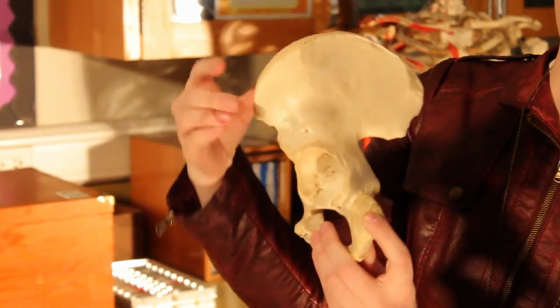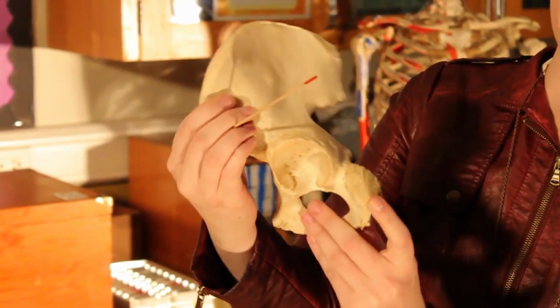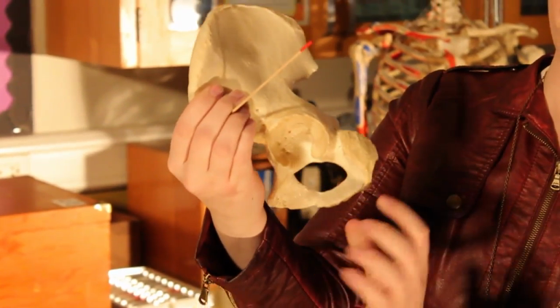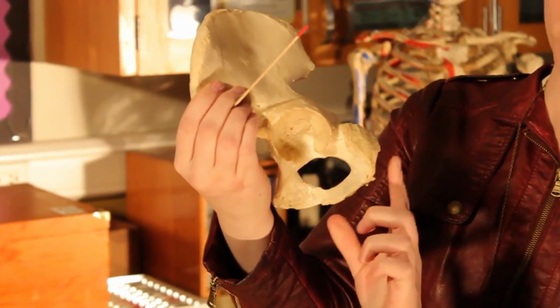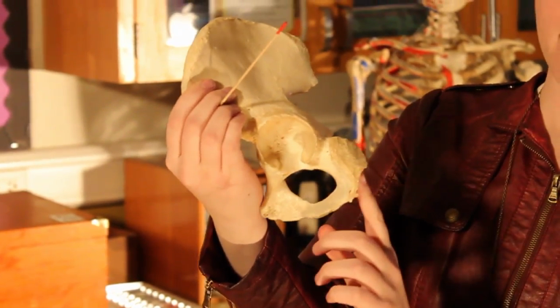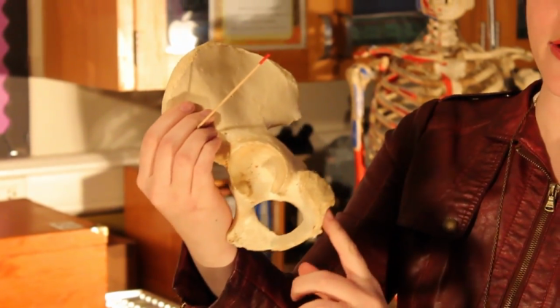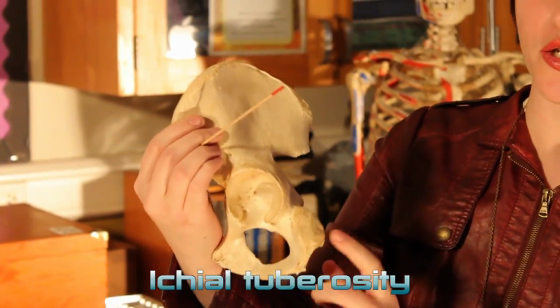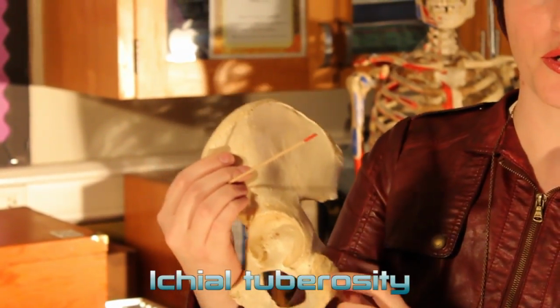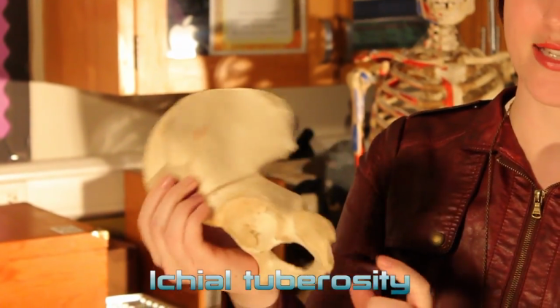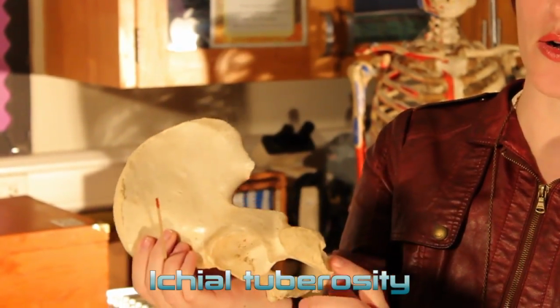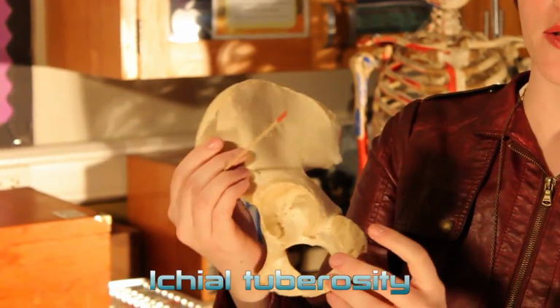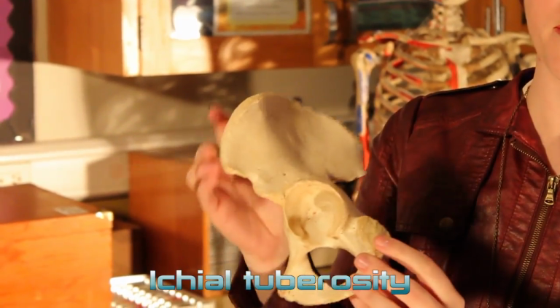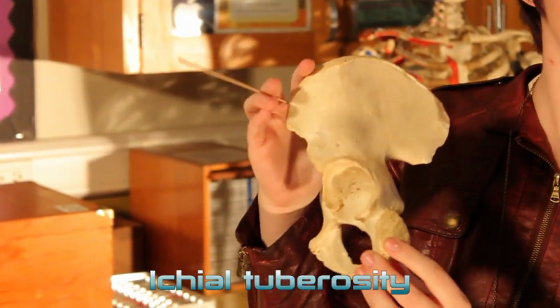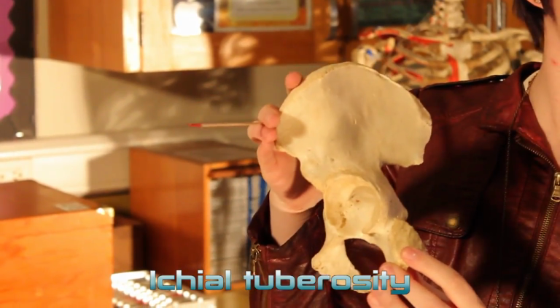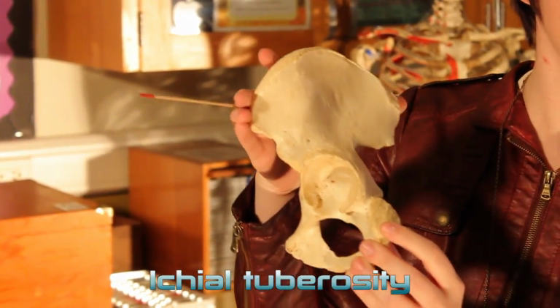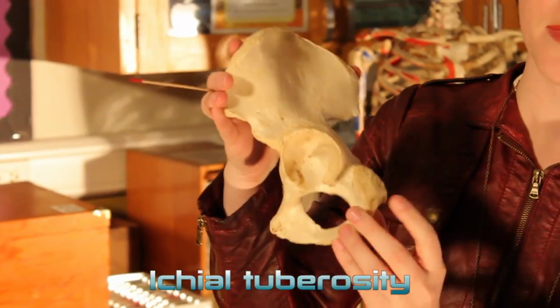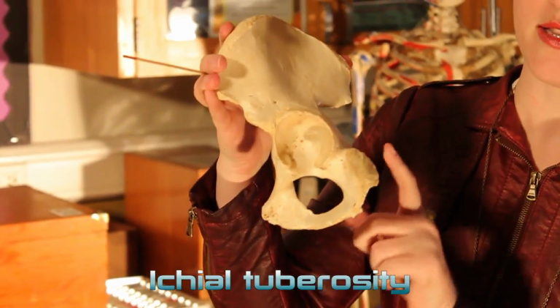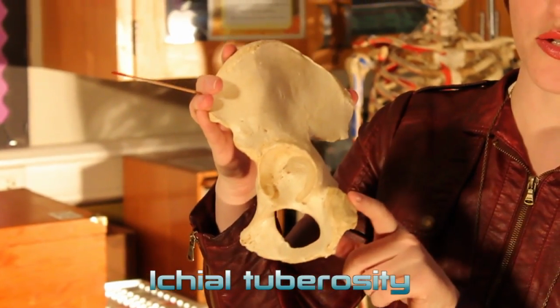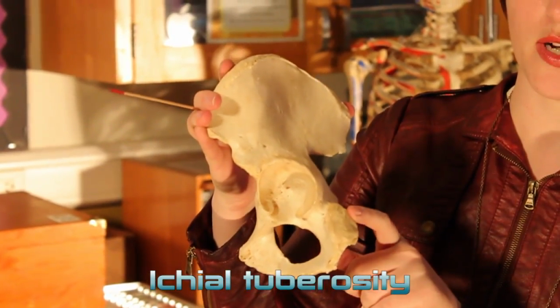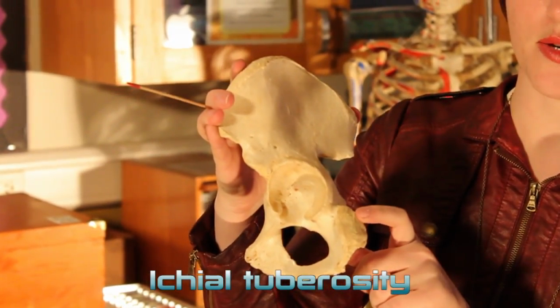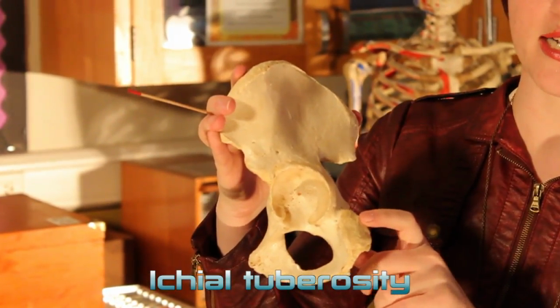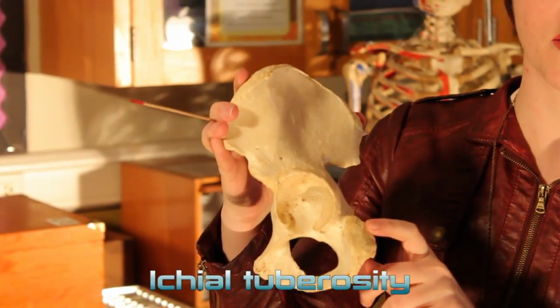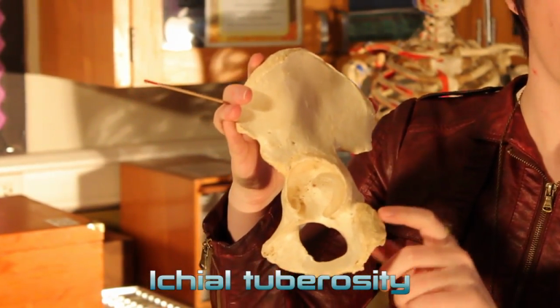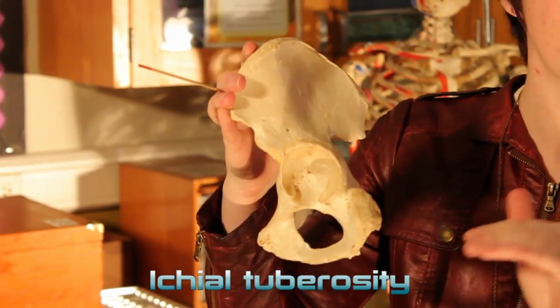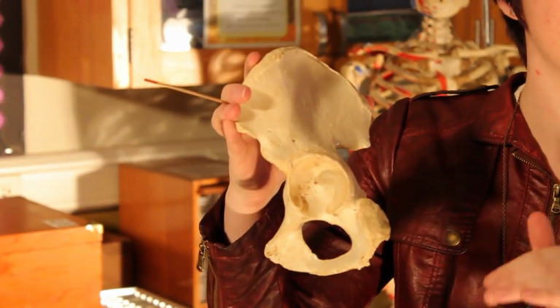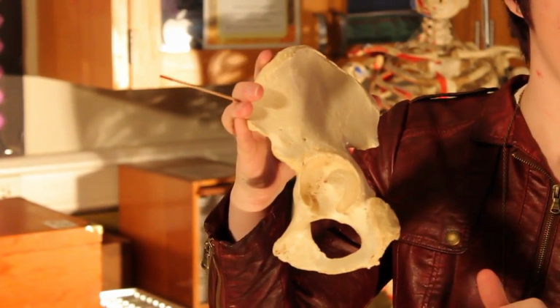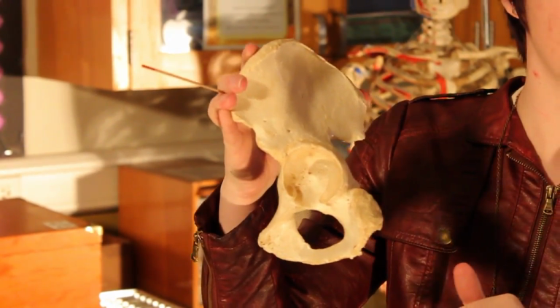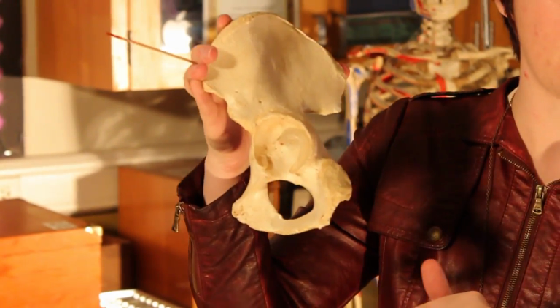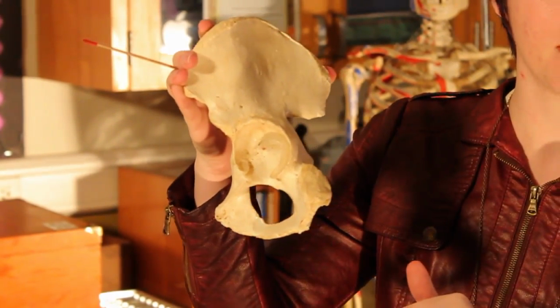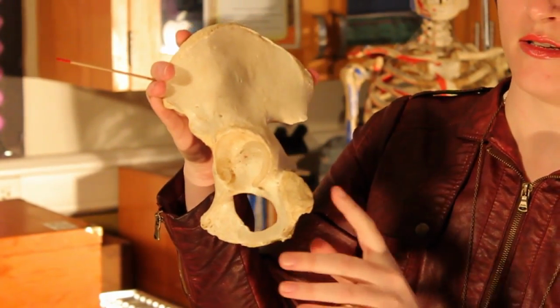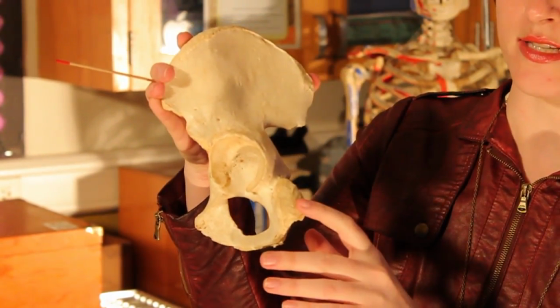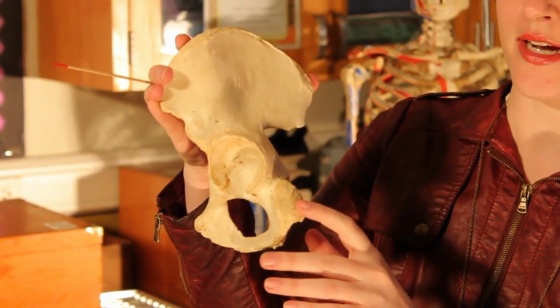Right here is your ischial tuberosity. The ischial tuberosity is actually what hits the chair when you sit down.